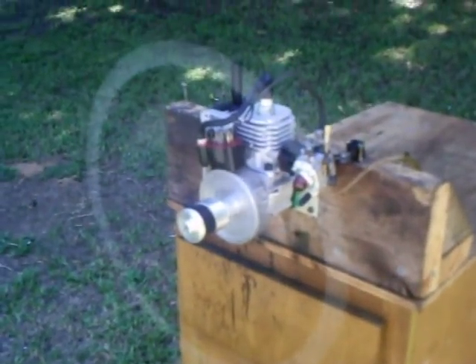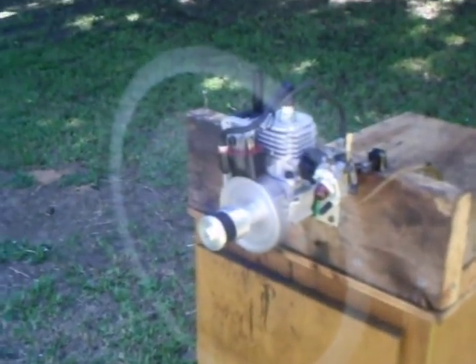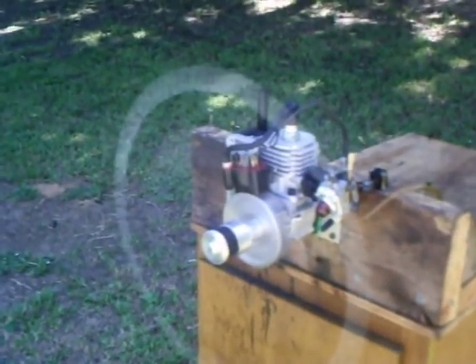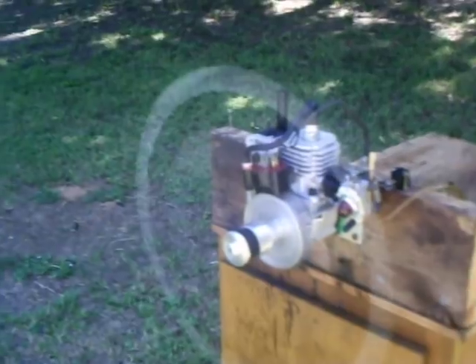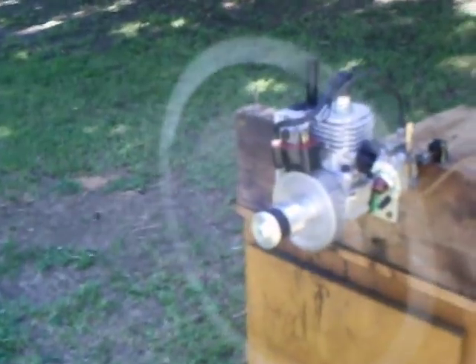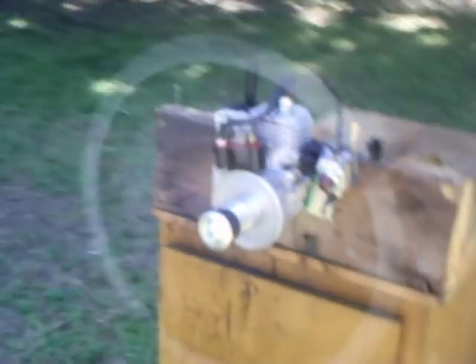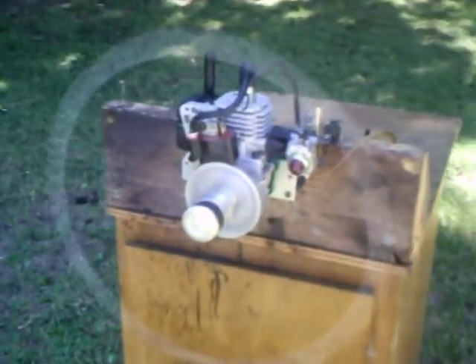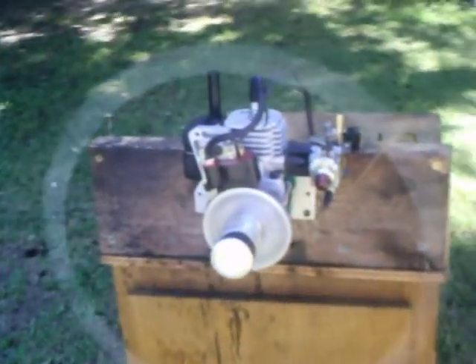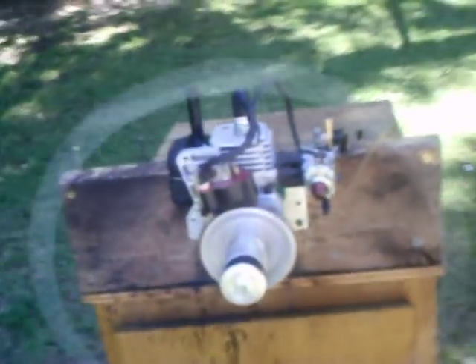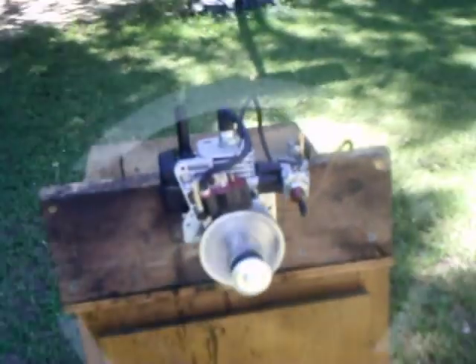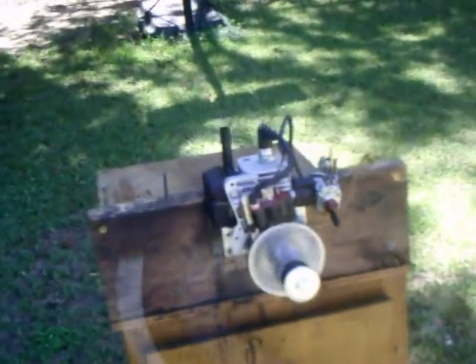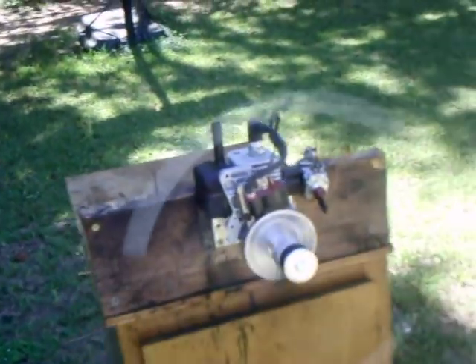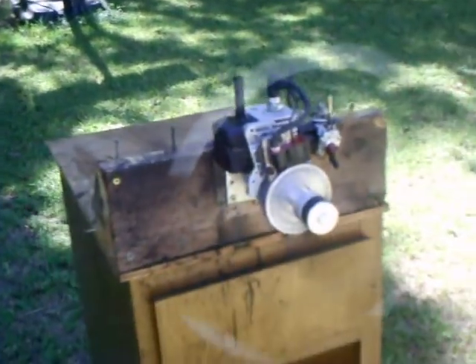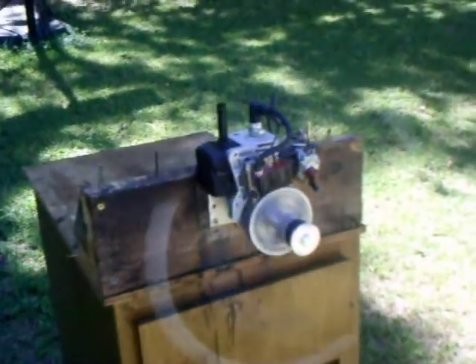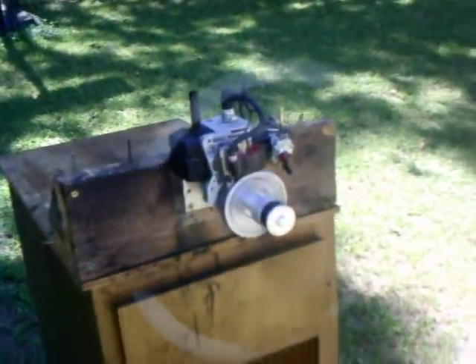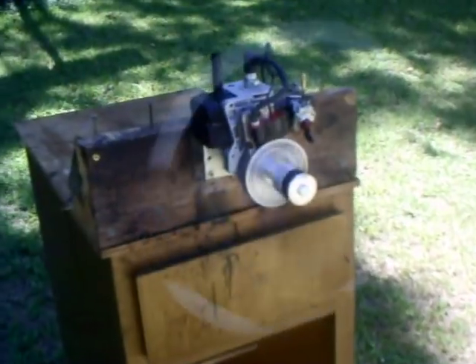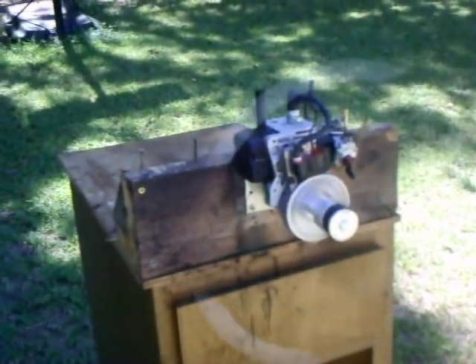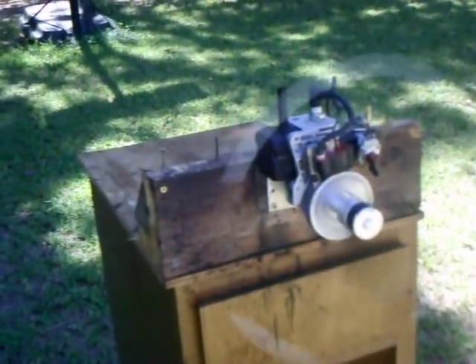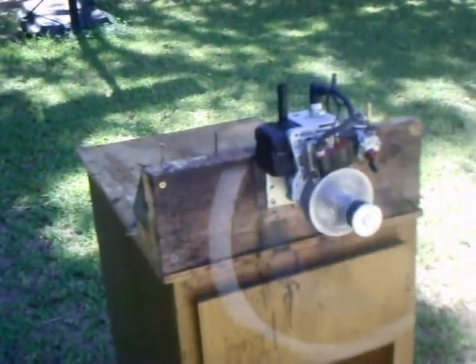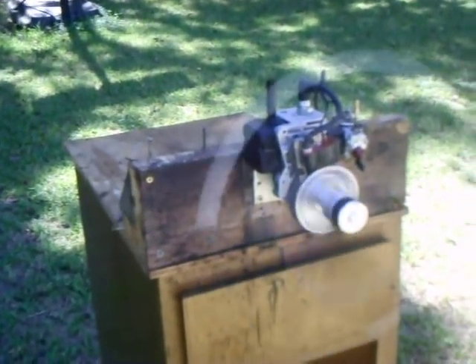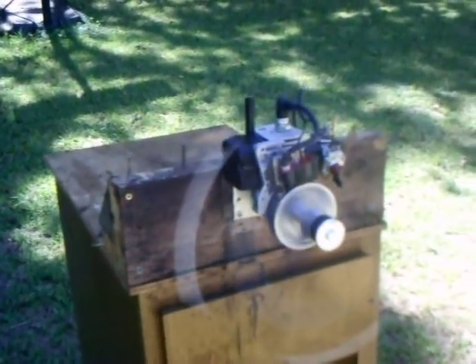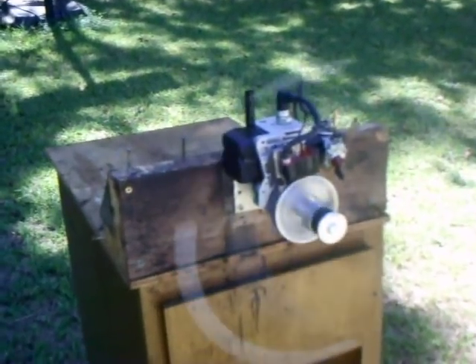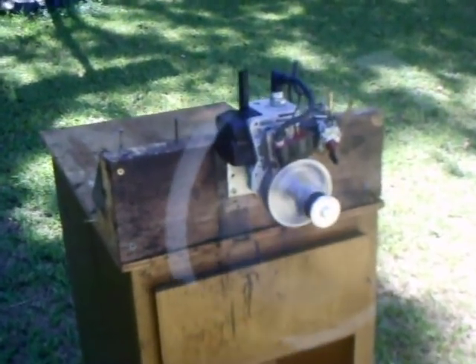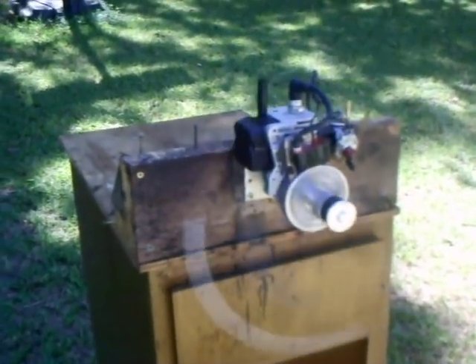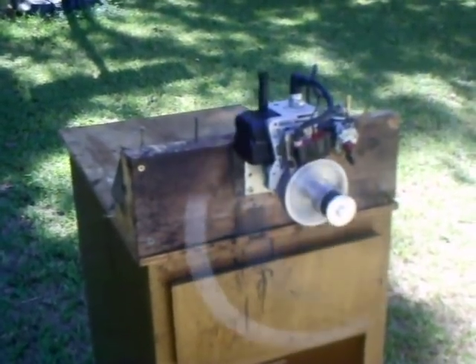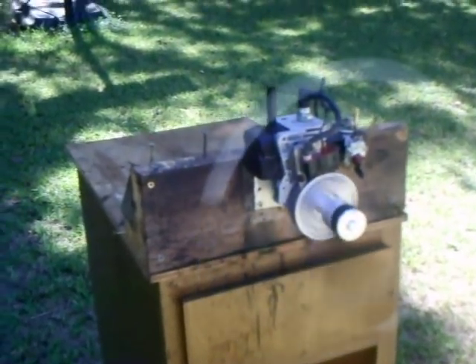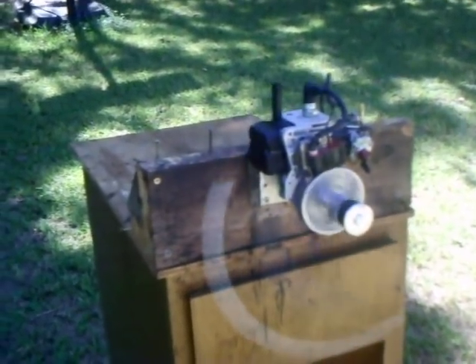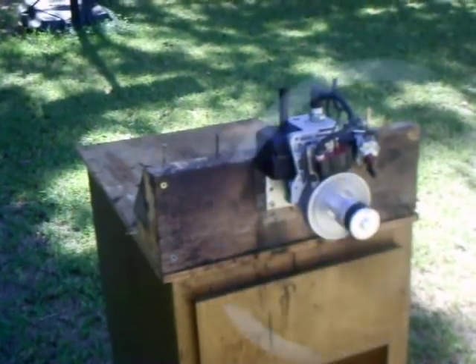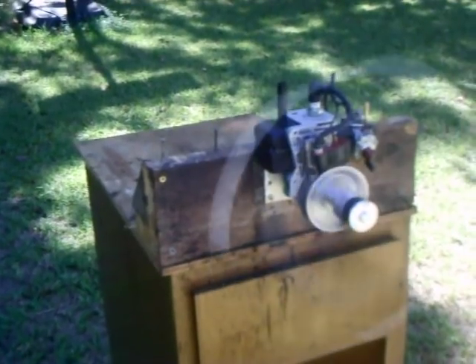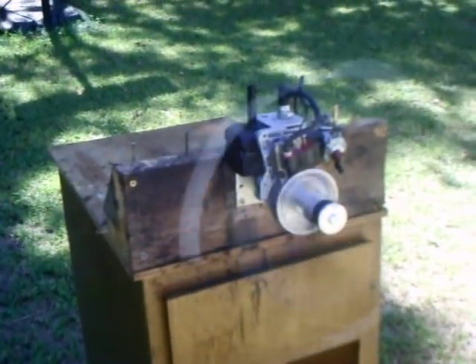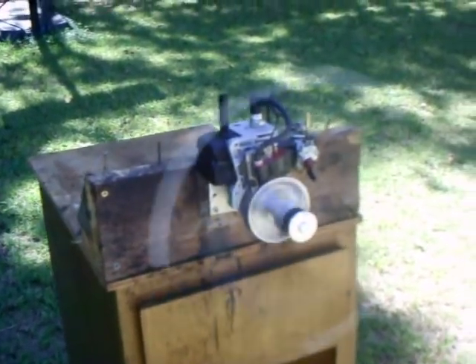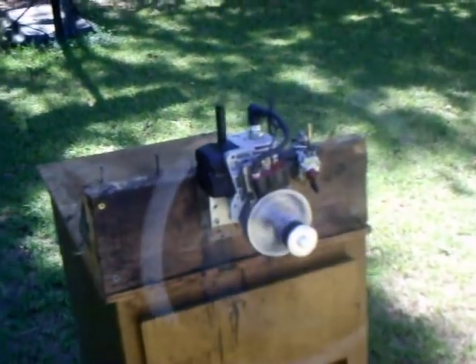Bob is saying that it runs so sweet, and I absolutely love doing this, especially for my brothers in Christ.